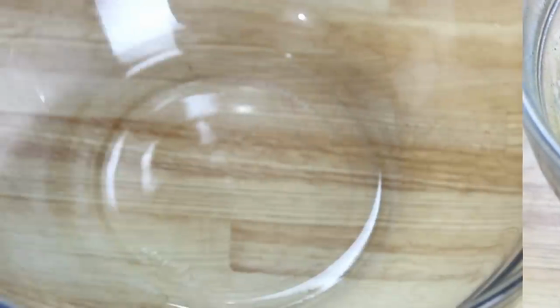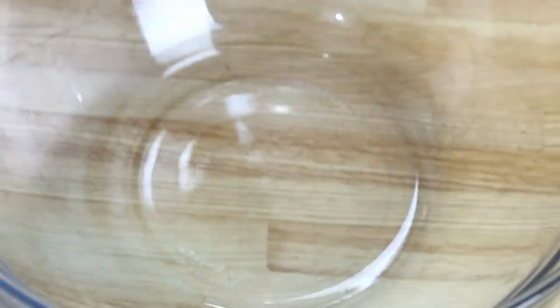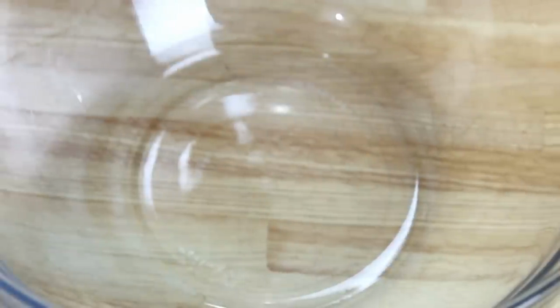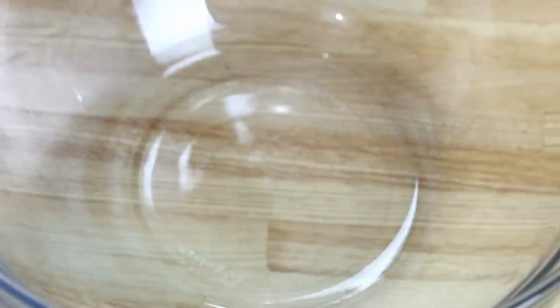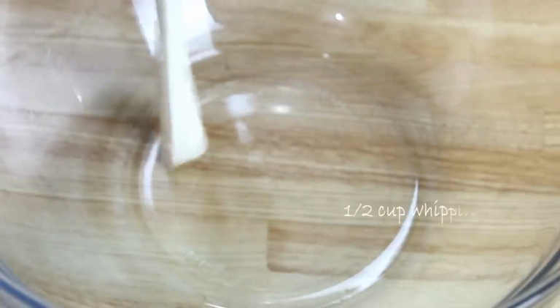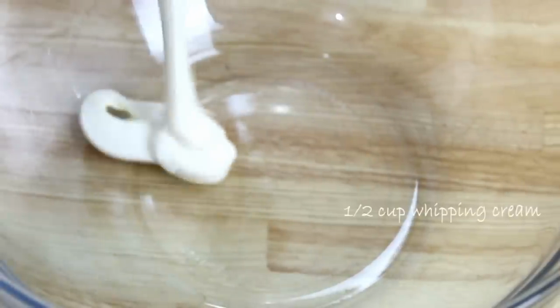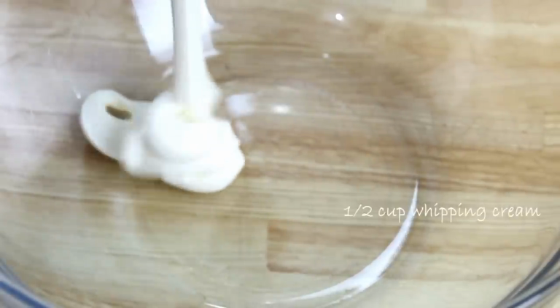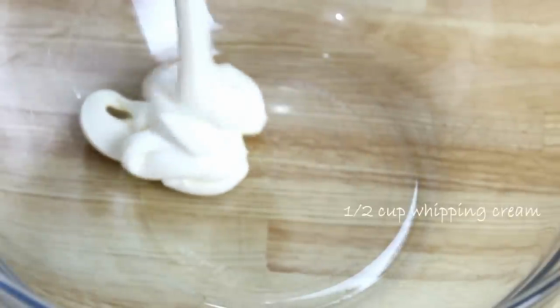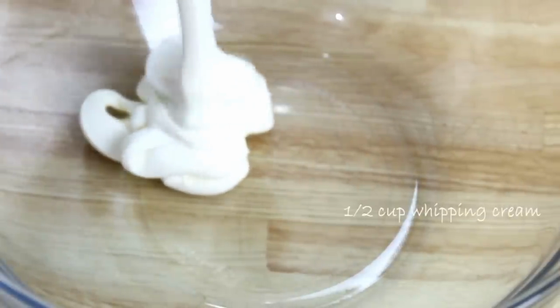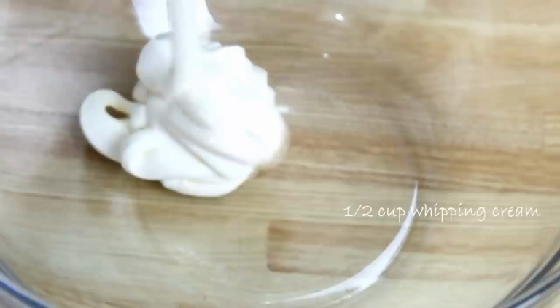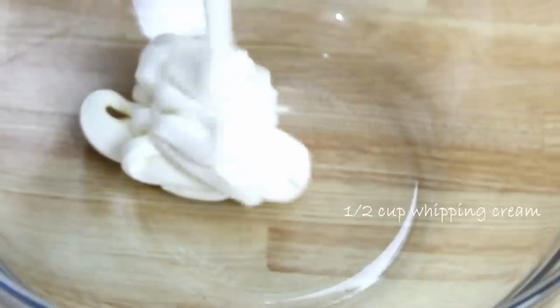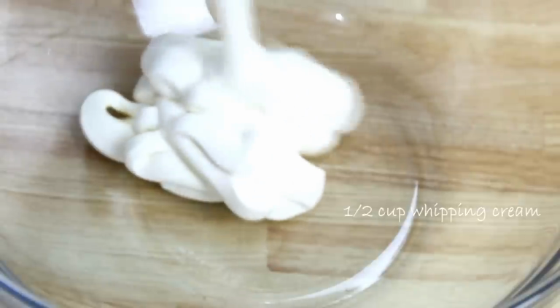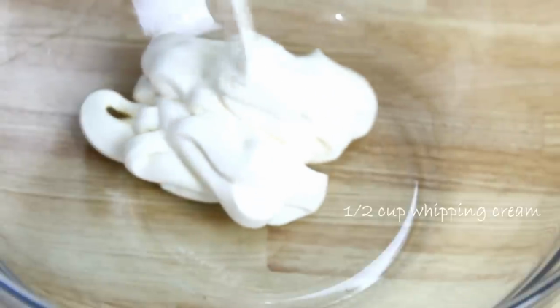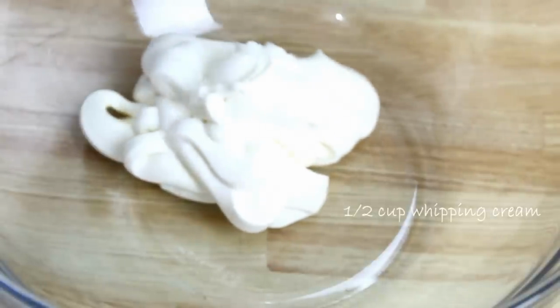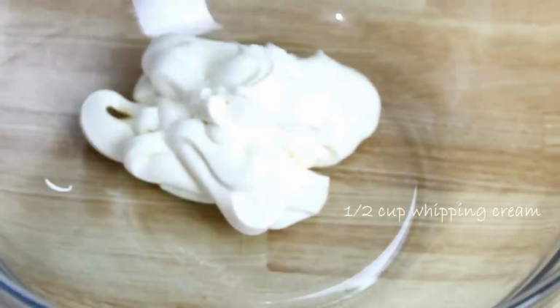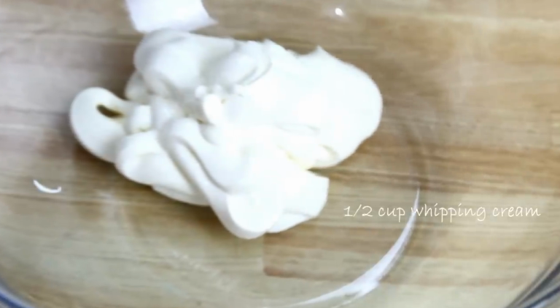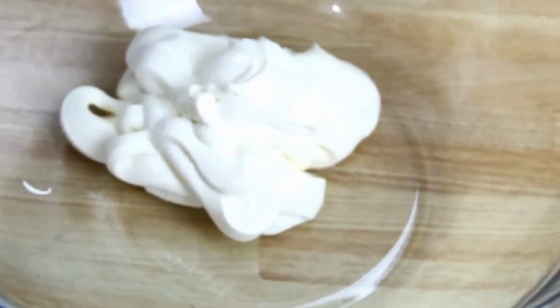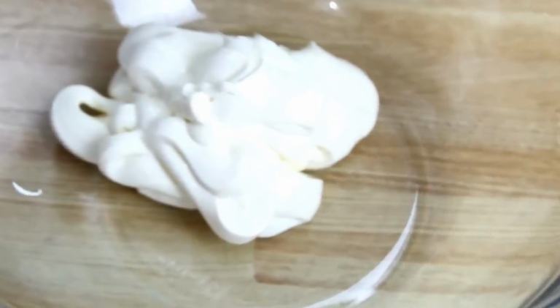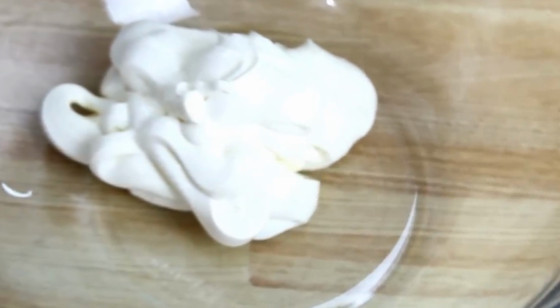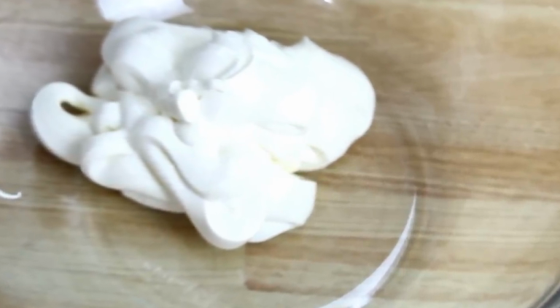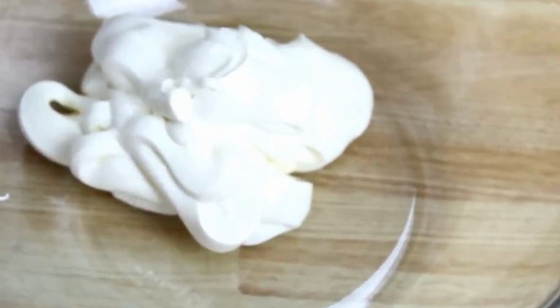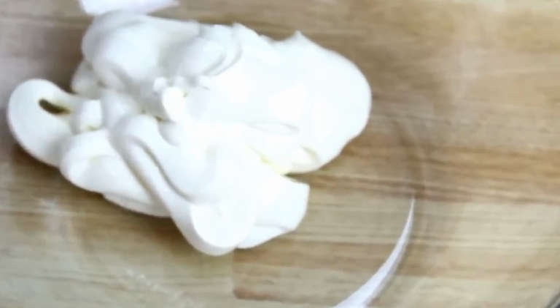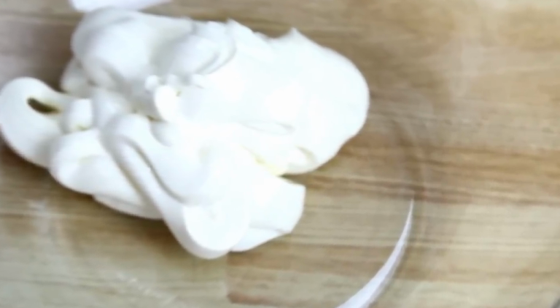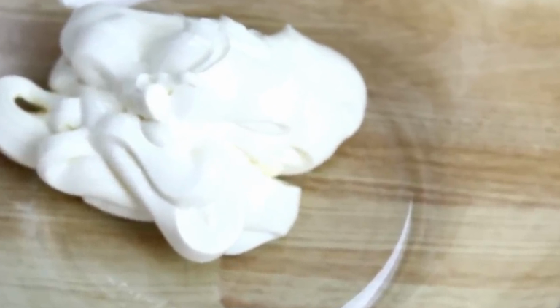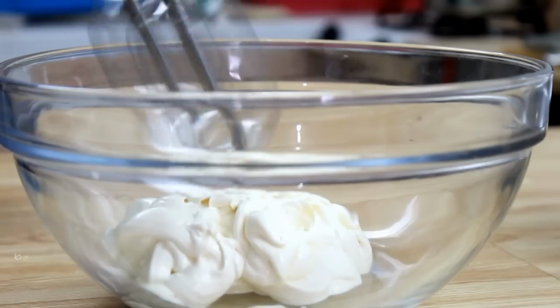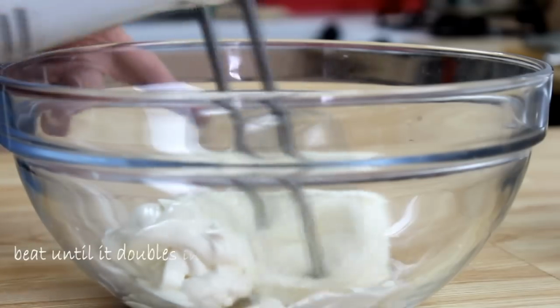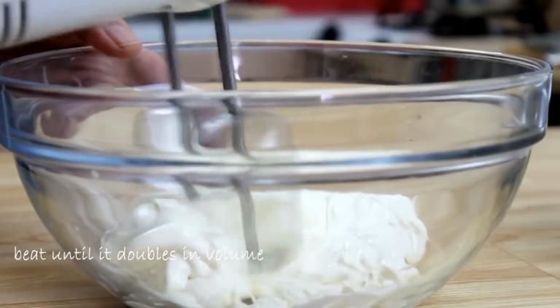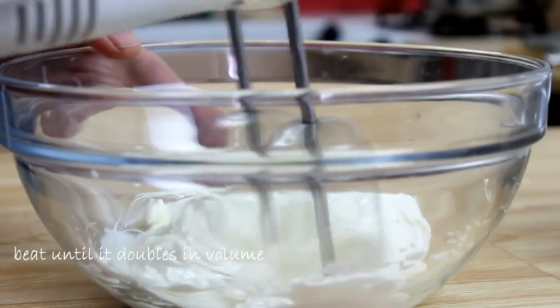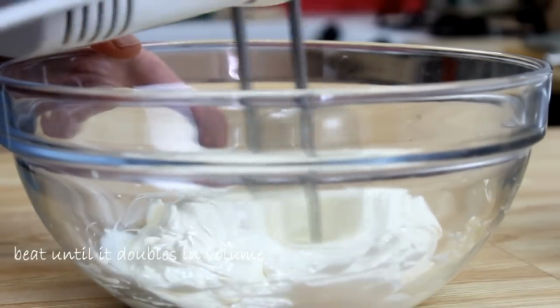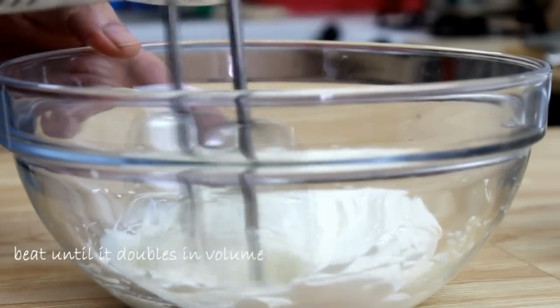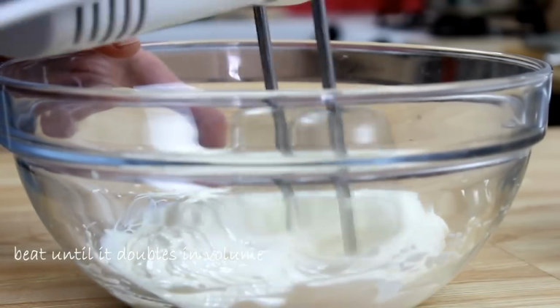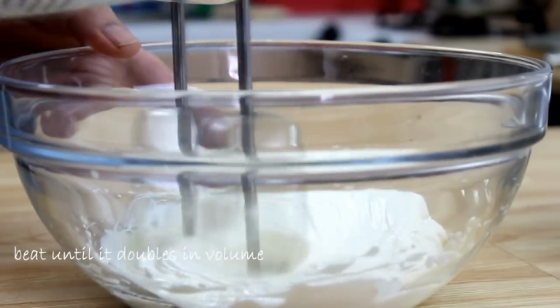What I'm gonna do now is throw half a cup of whipping cream into a bowl, because you only want one cup whipped. I usually chill this because it's a lot easier to work with. I'm gonna beat this just until it doubles in volume.